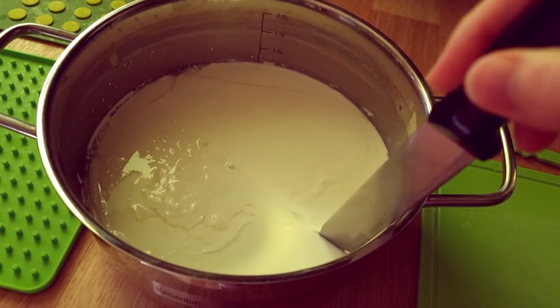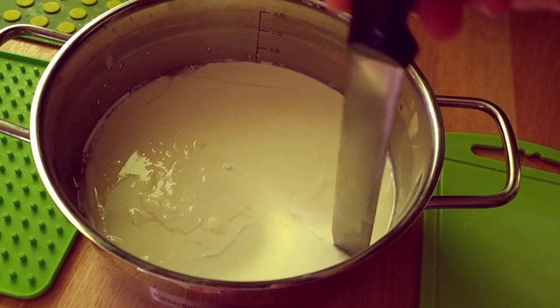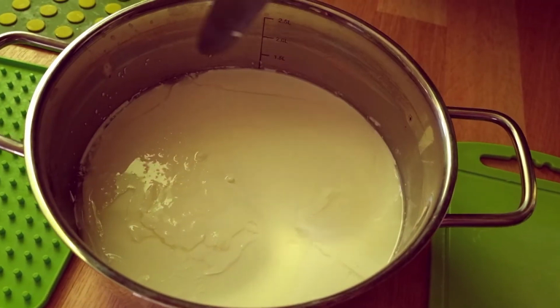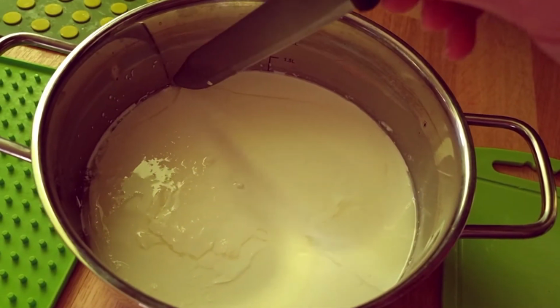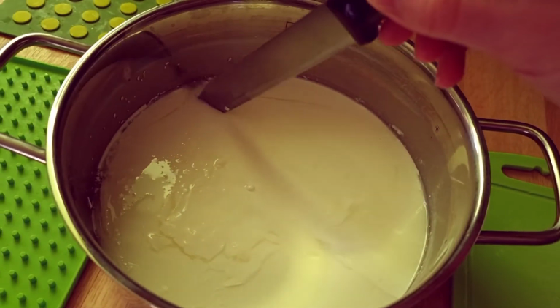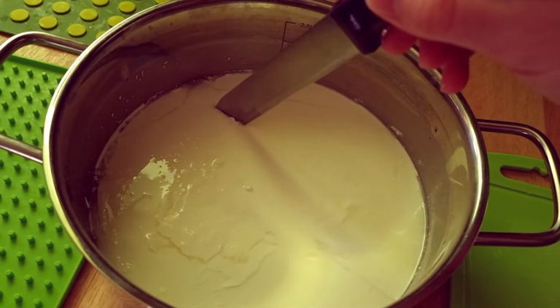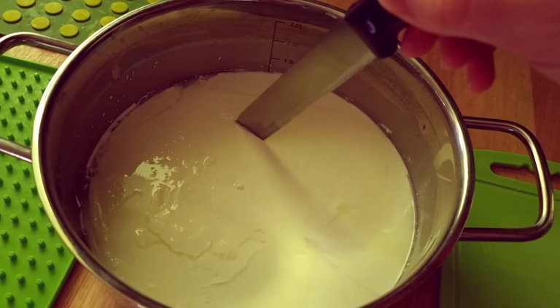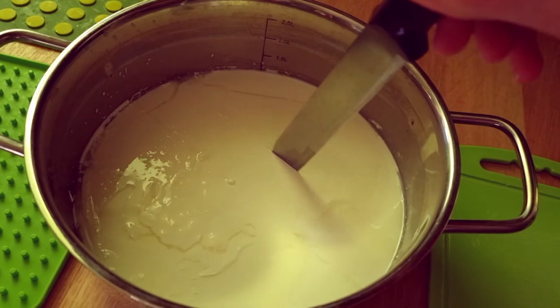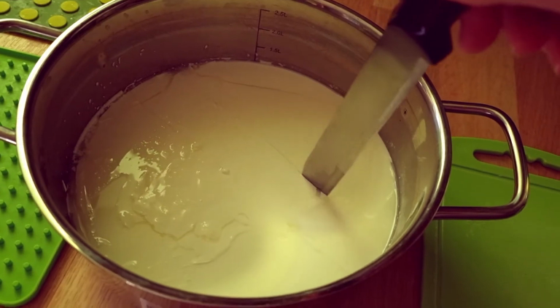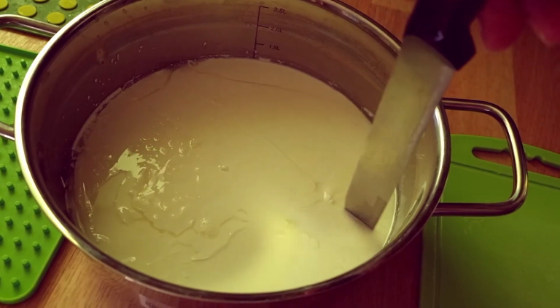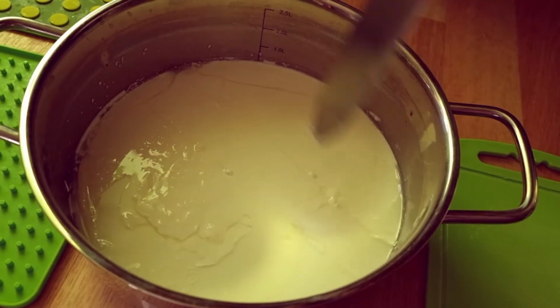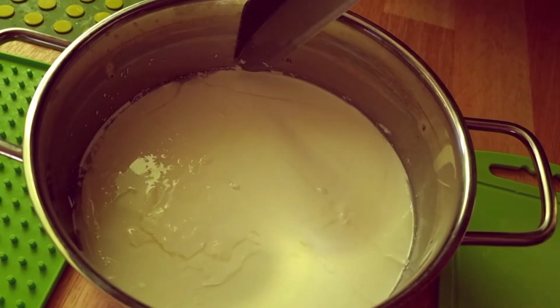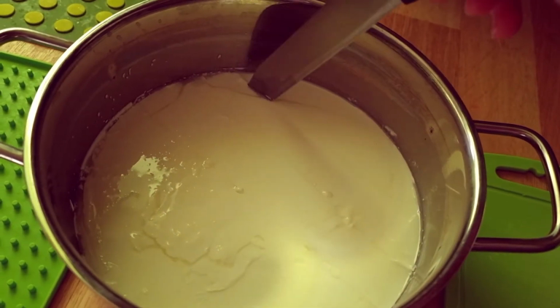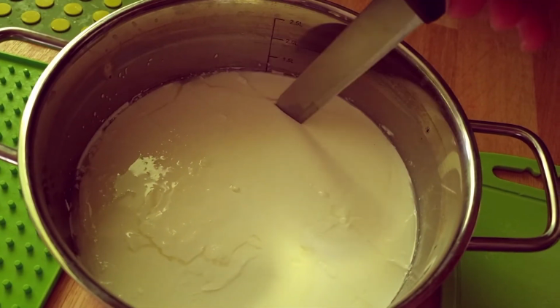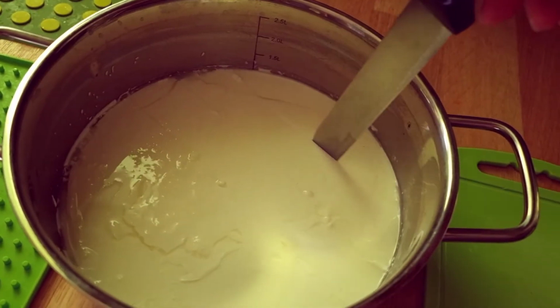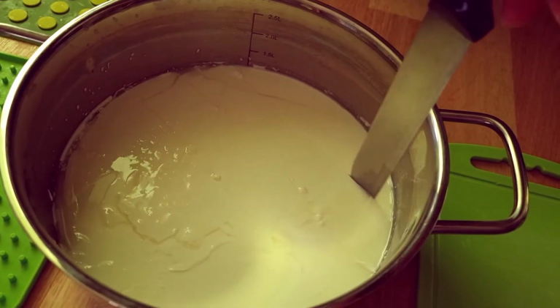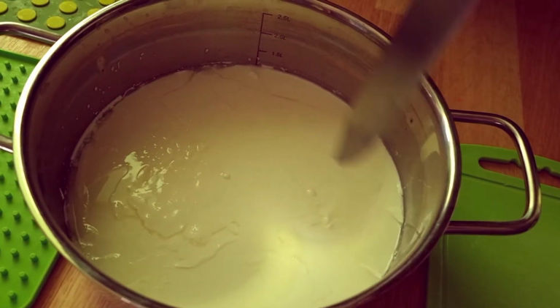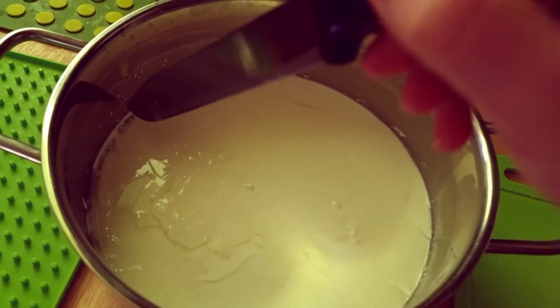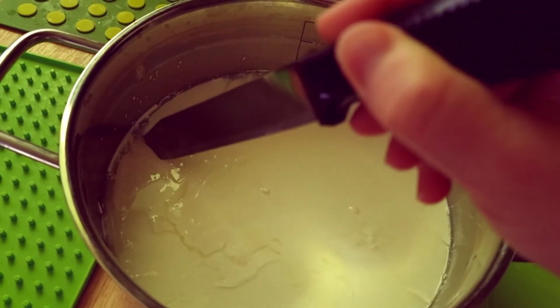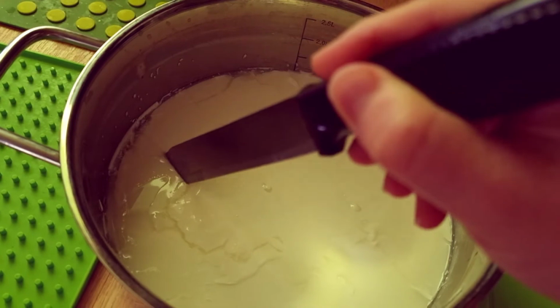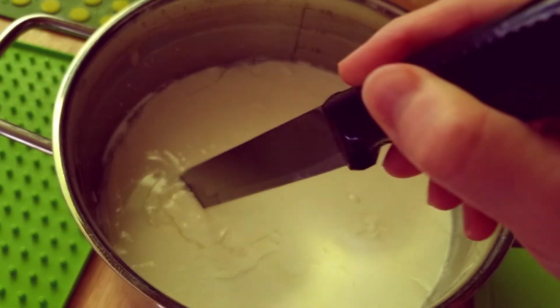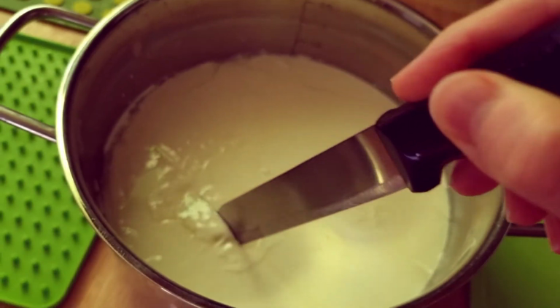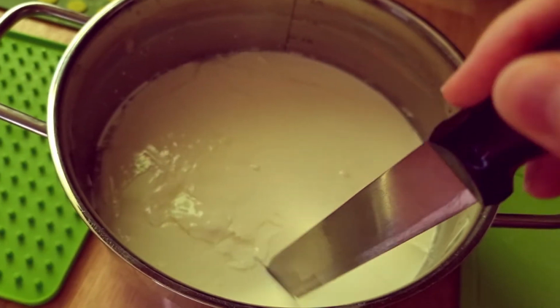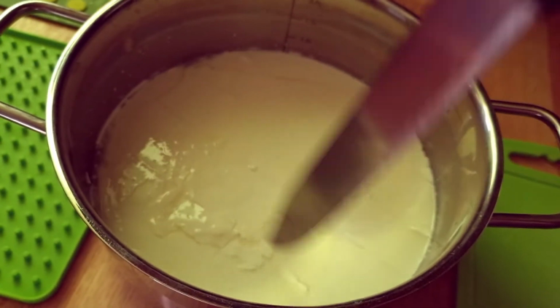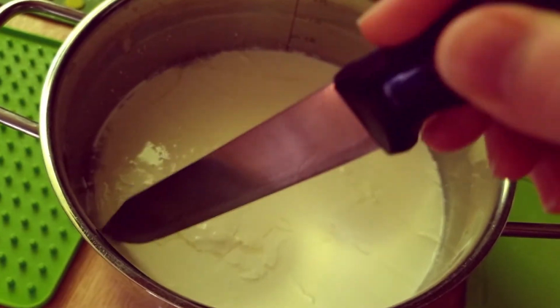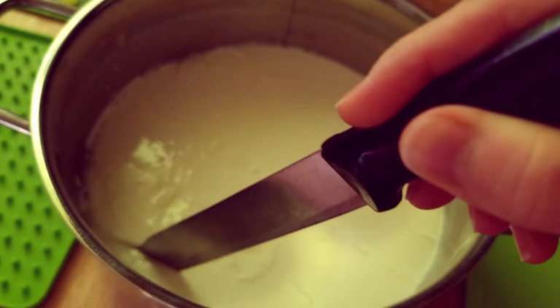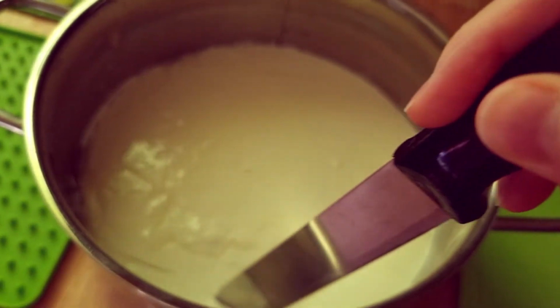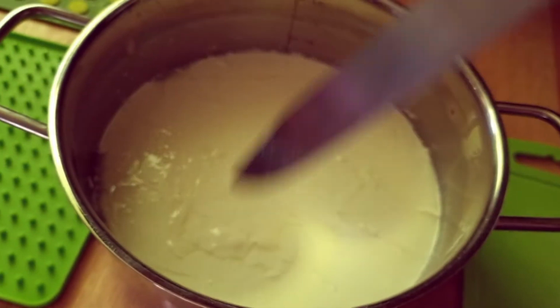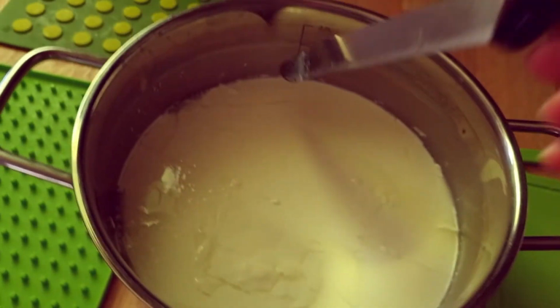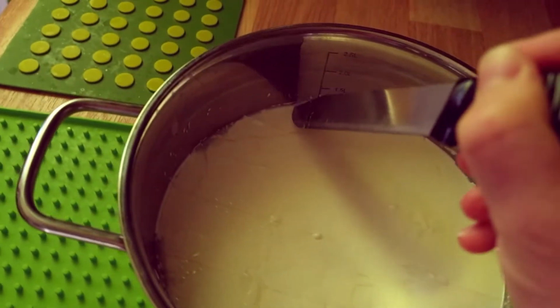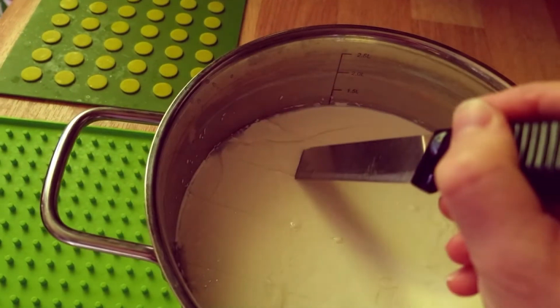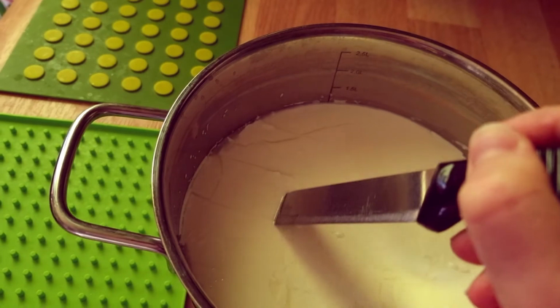Just take a knife and cut this jelly into small pieces. This will help to remove the excess liquid. In this easy recipe we are not going to boil tvorak but only remove liquid from the sour milk.